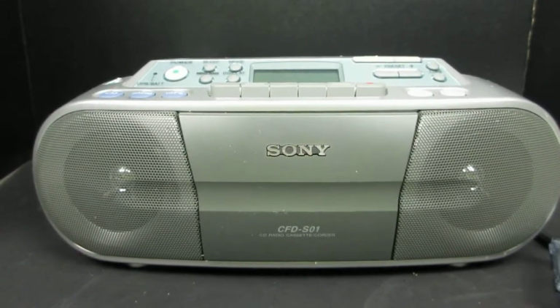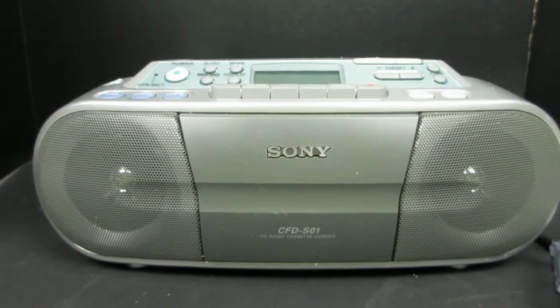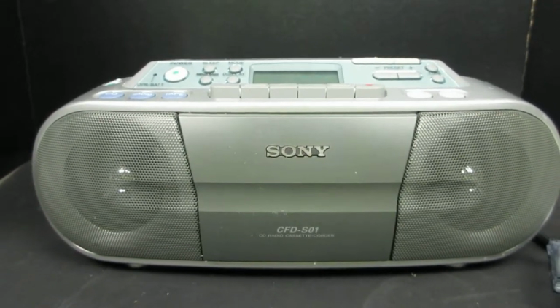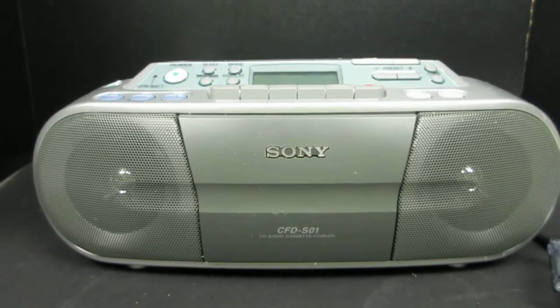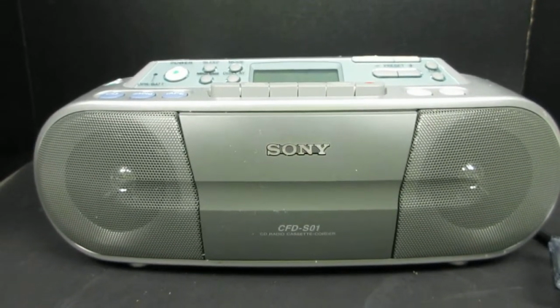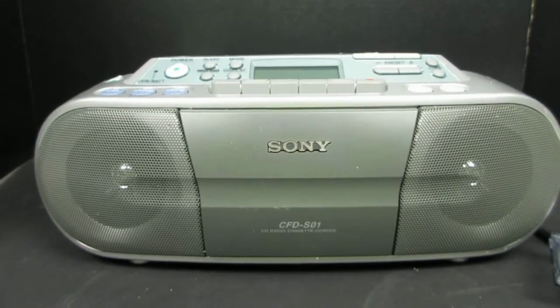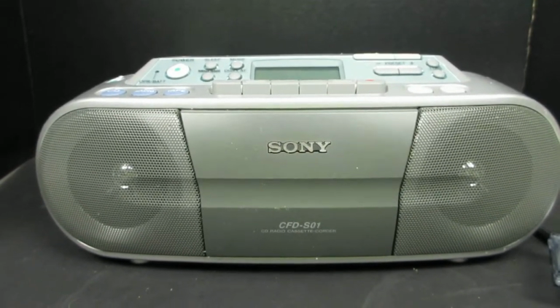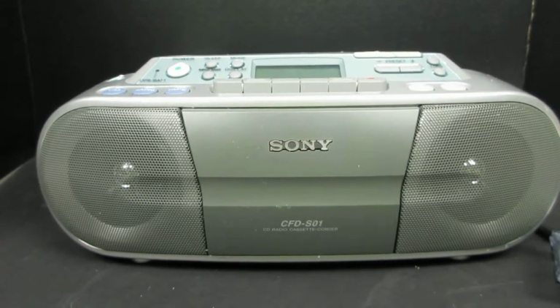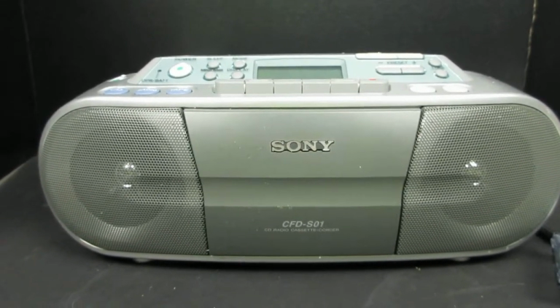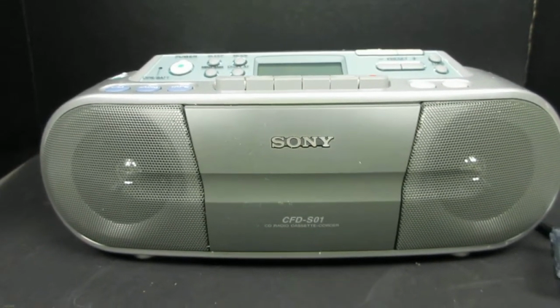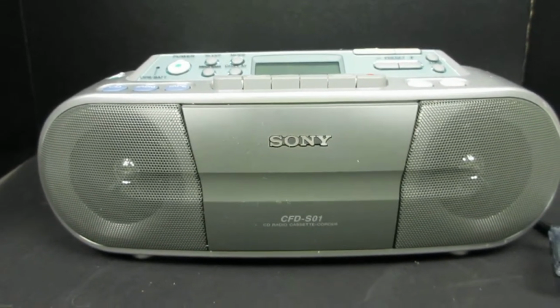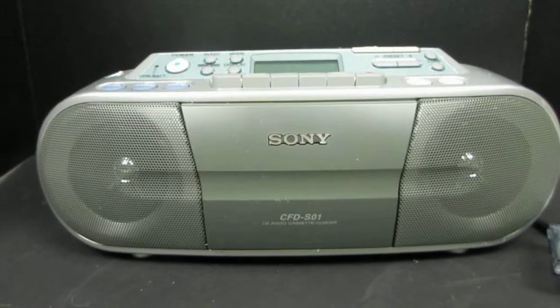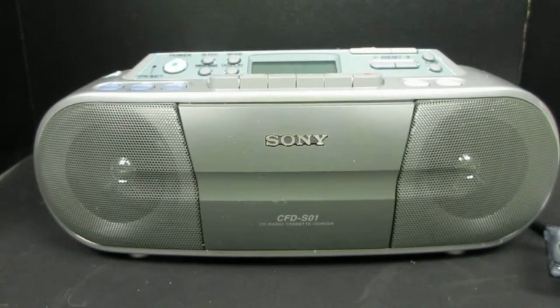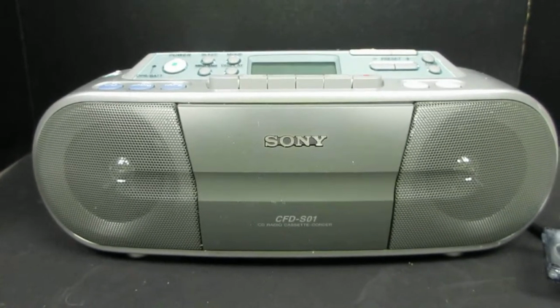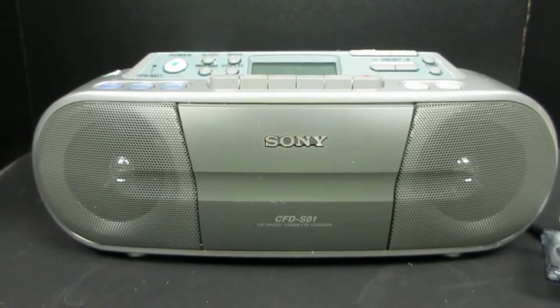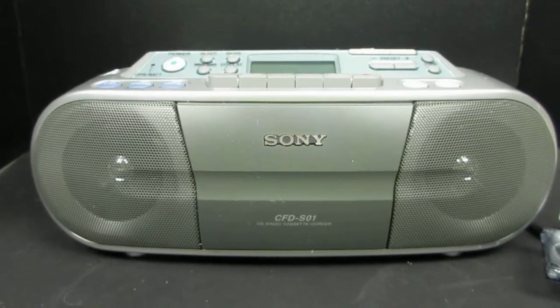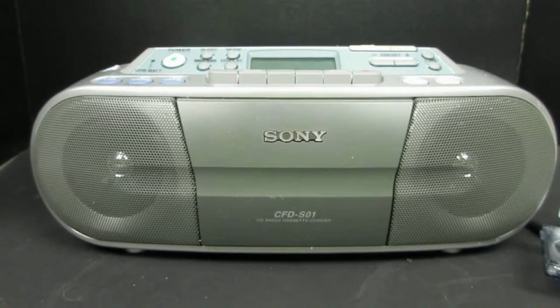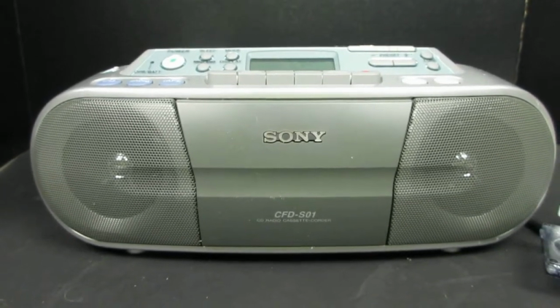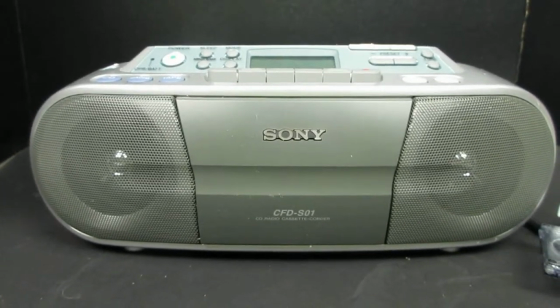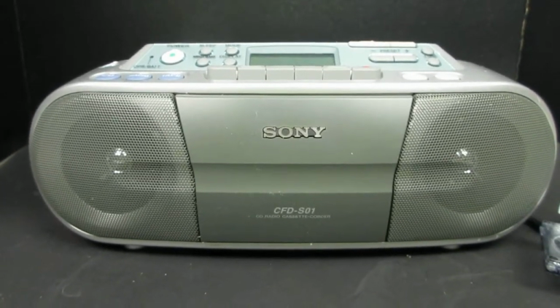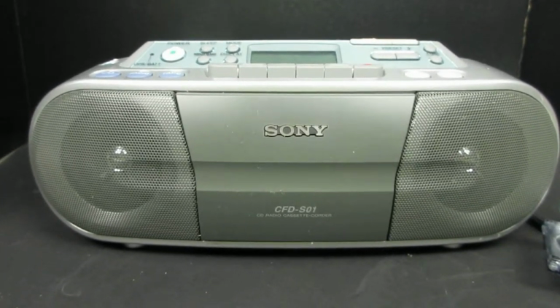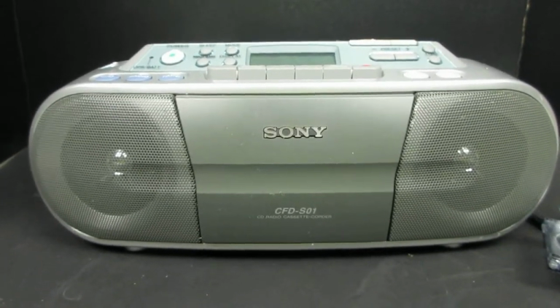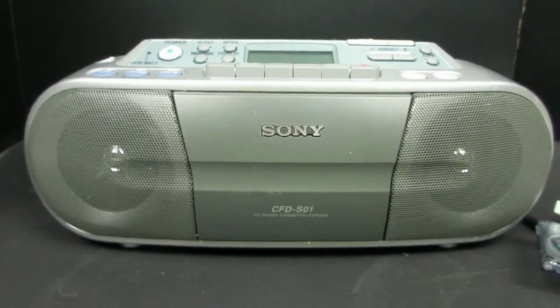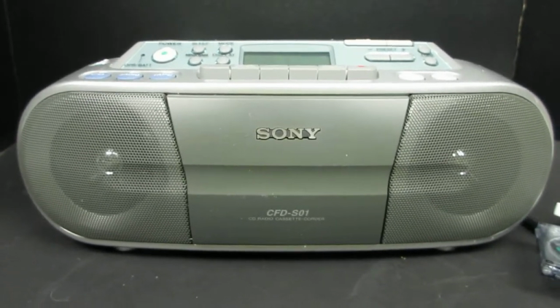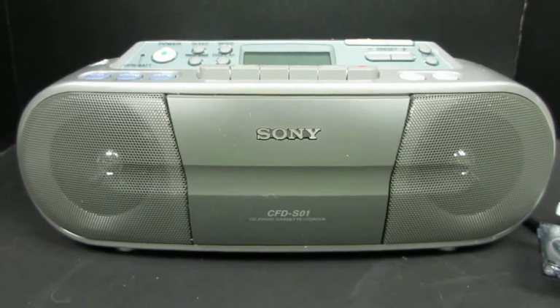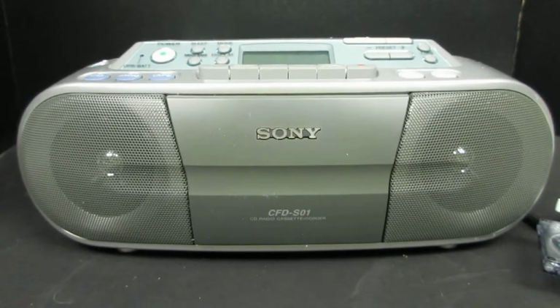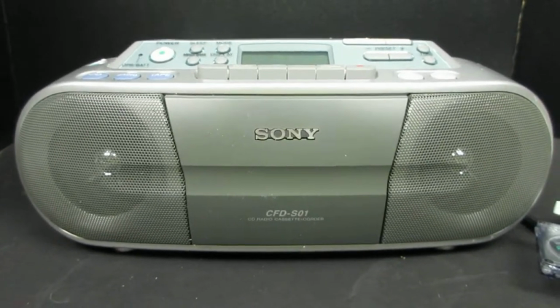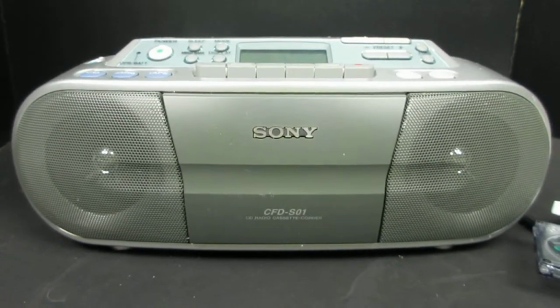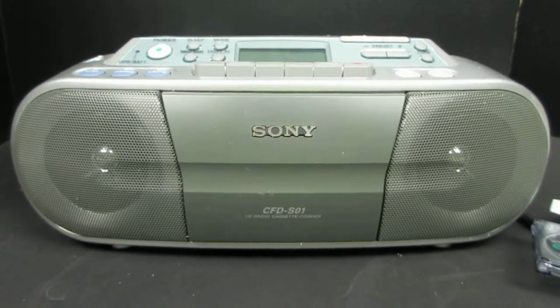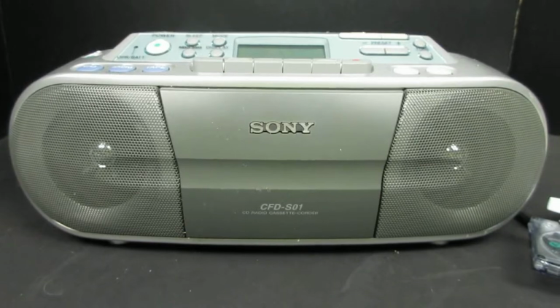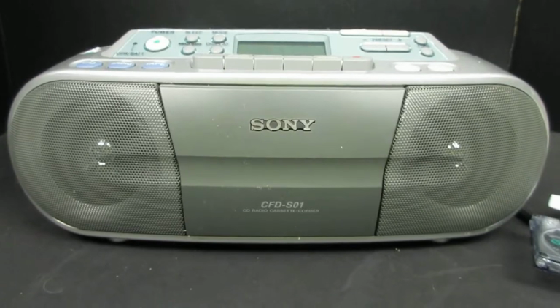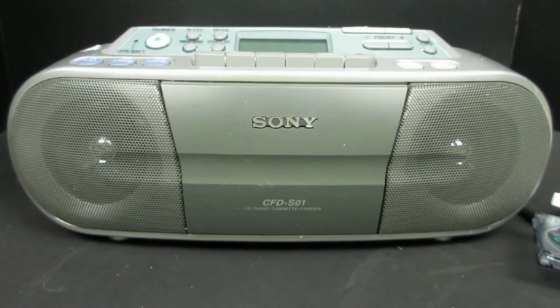Welcome to Steps Treasure Chest. Steps Treasure Chest is an eBay store that sells vintage electronics and other things. Just check our store and you can see.